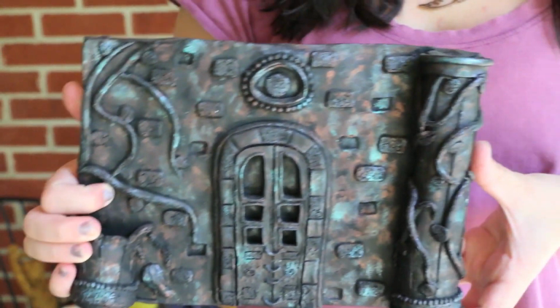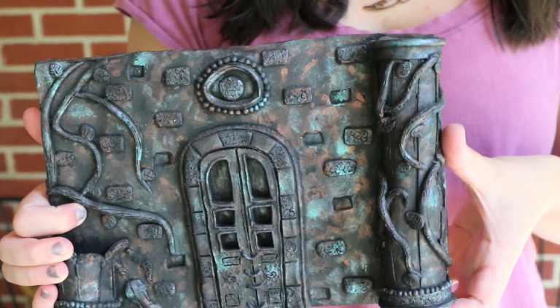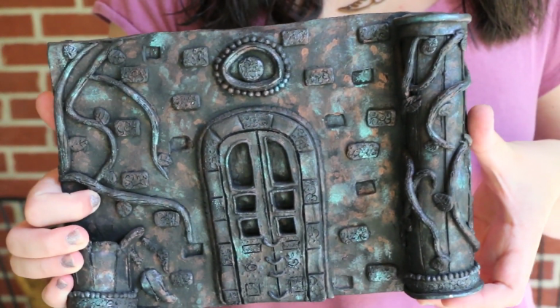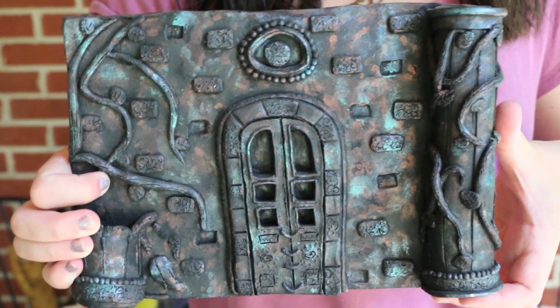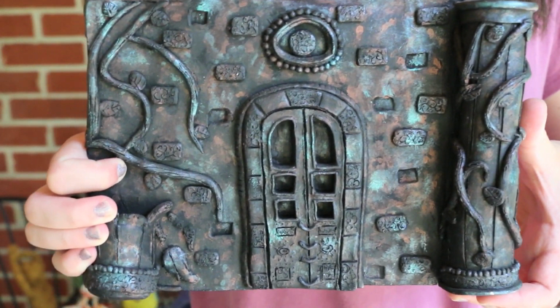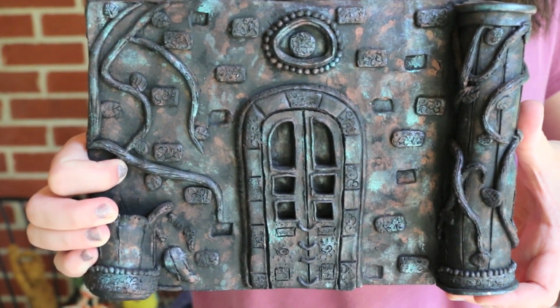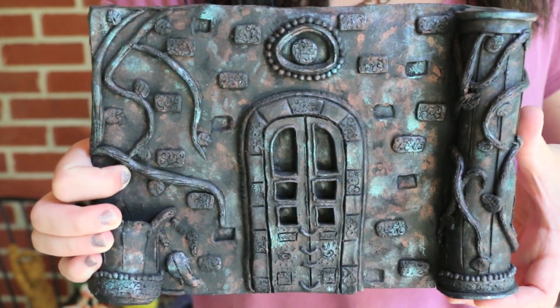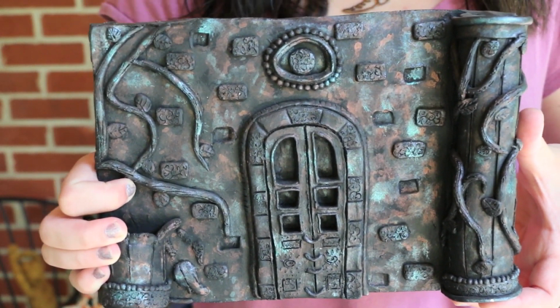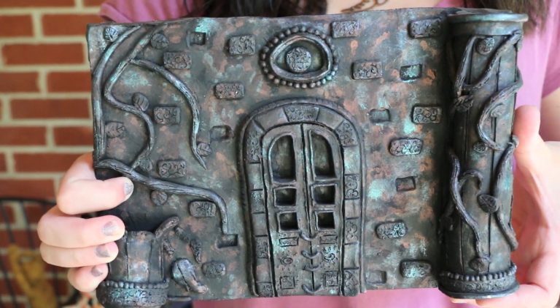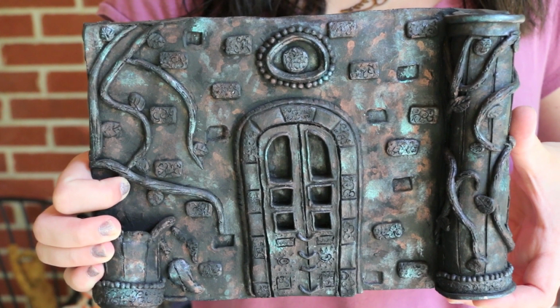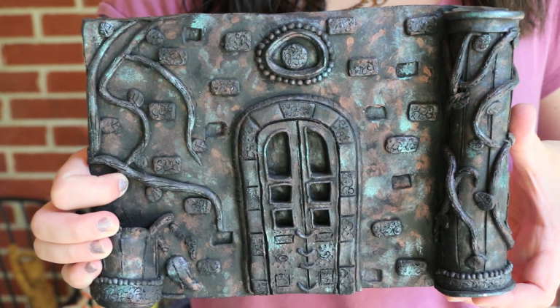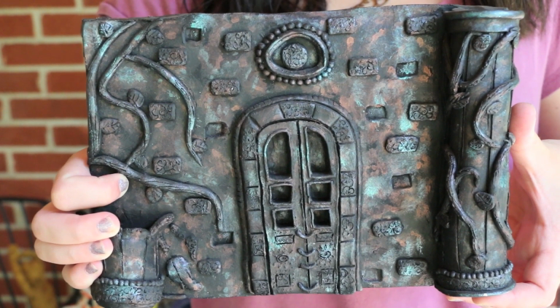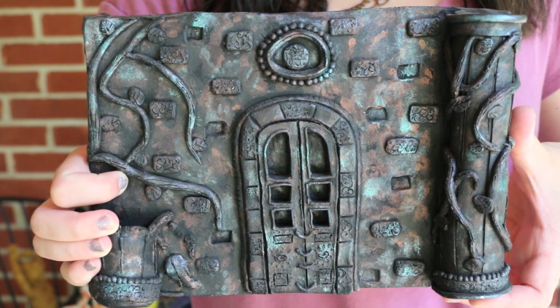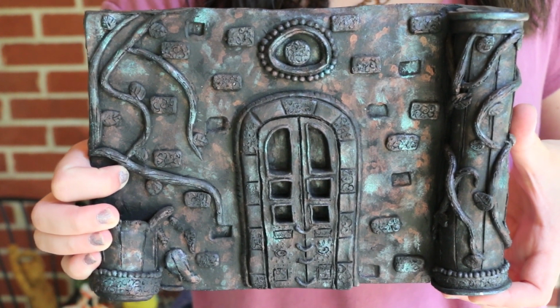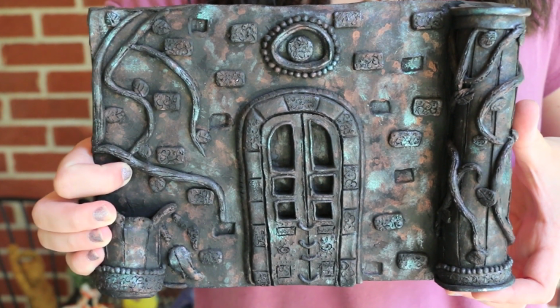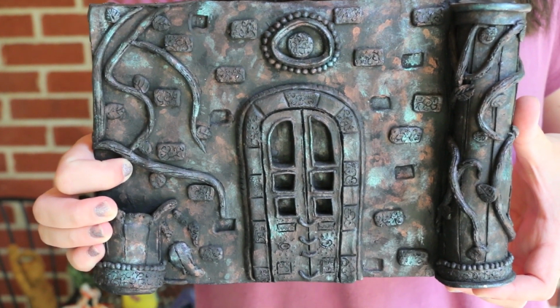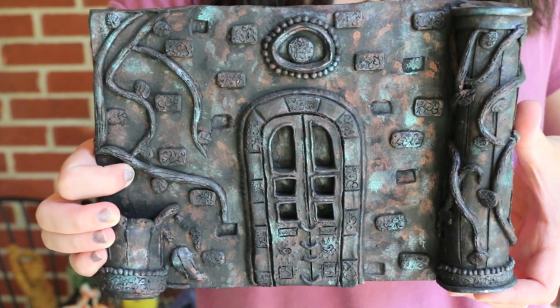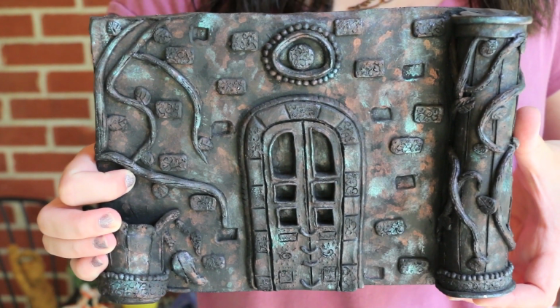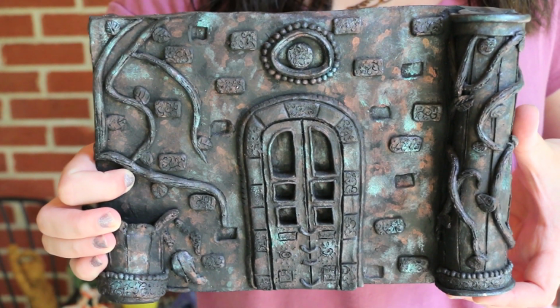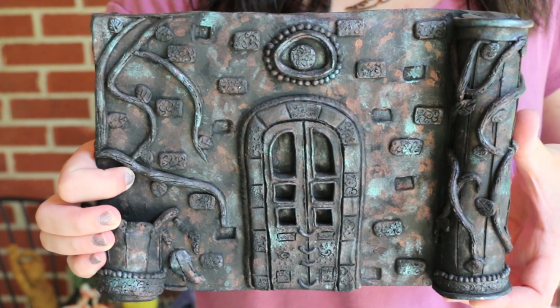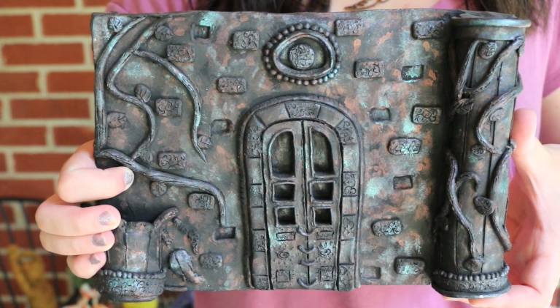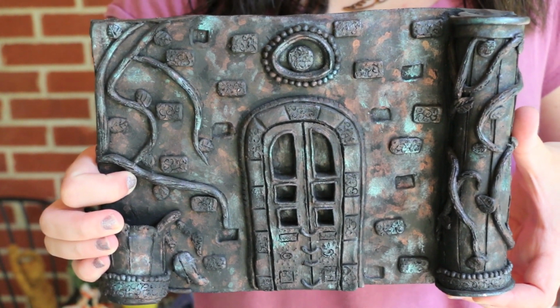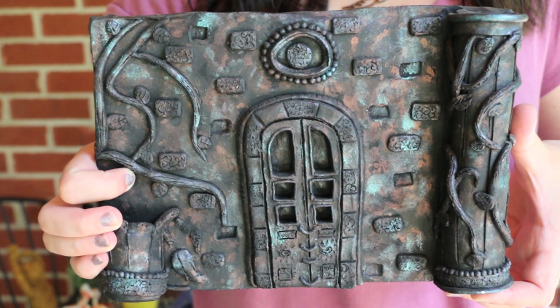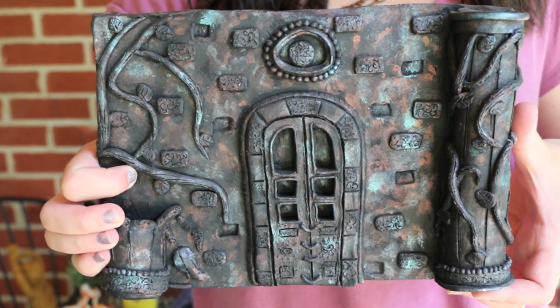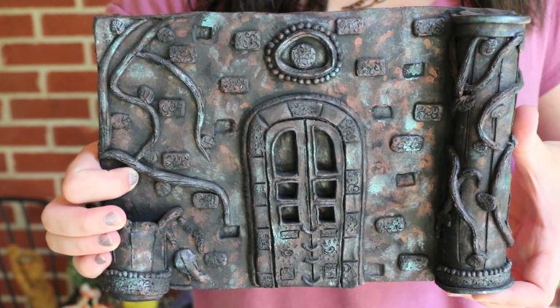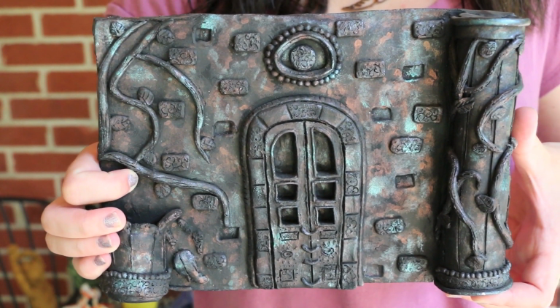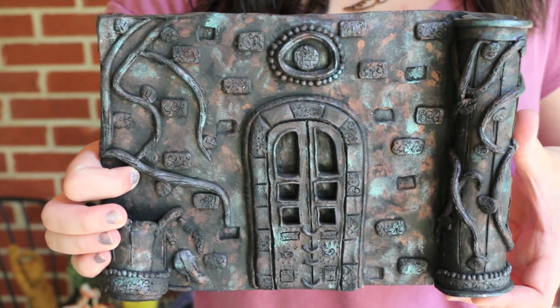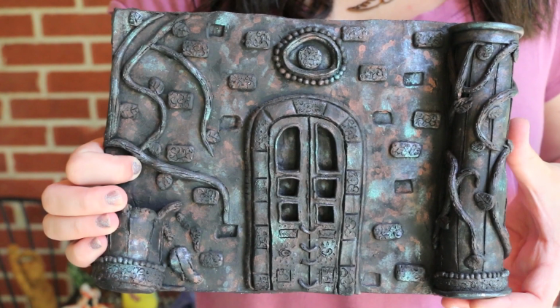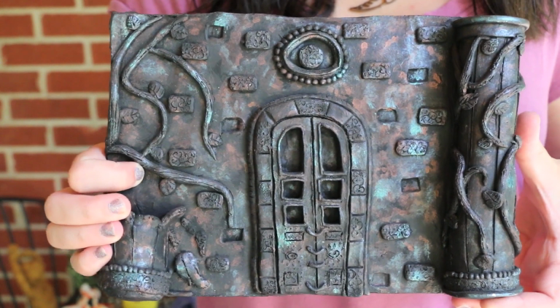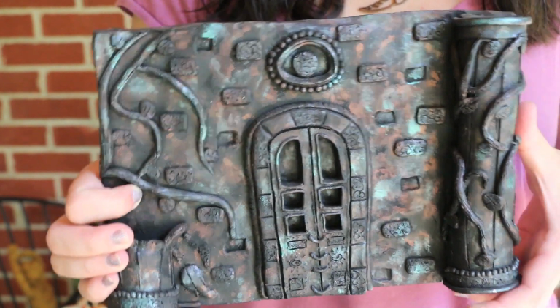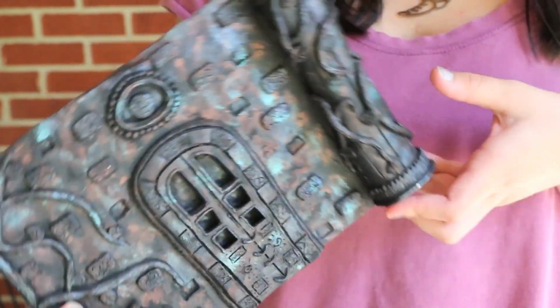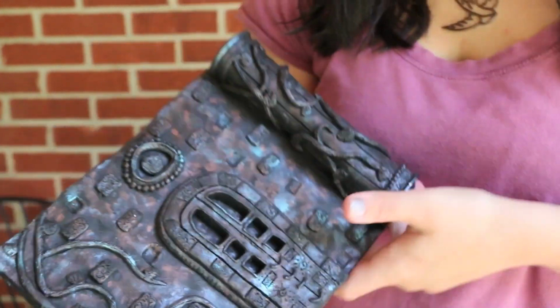Then I made this relief of a building, and I really like the kind of eyes.